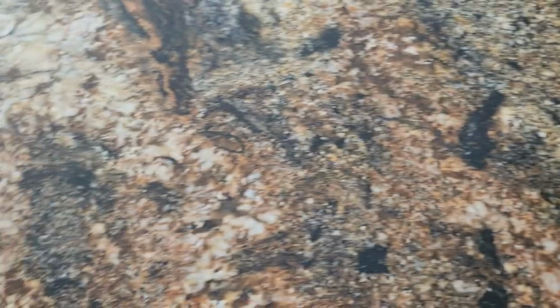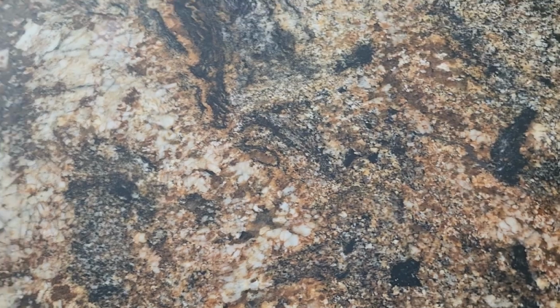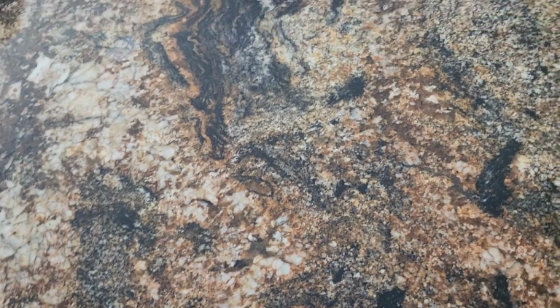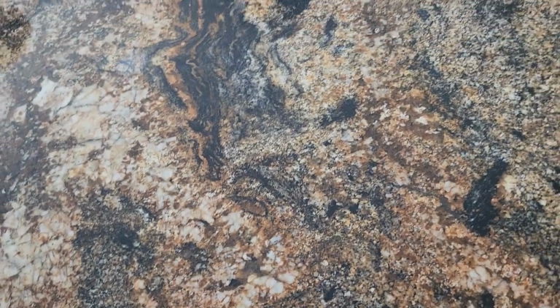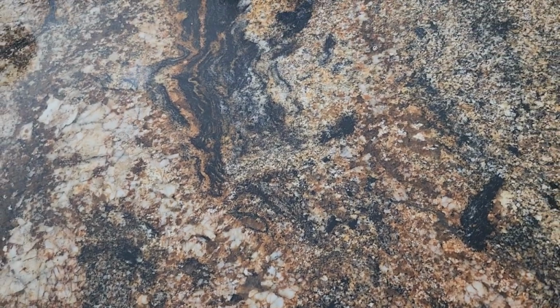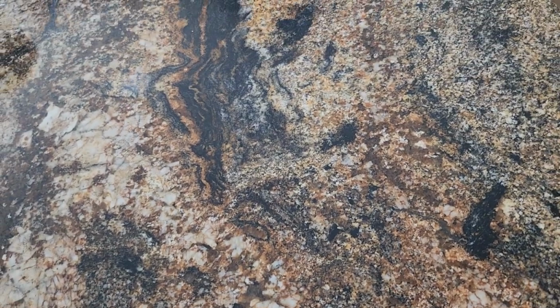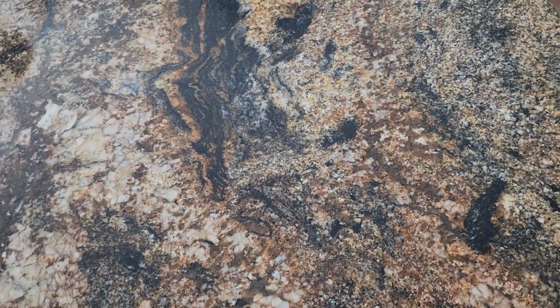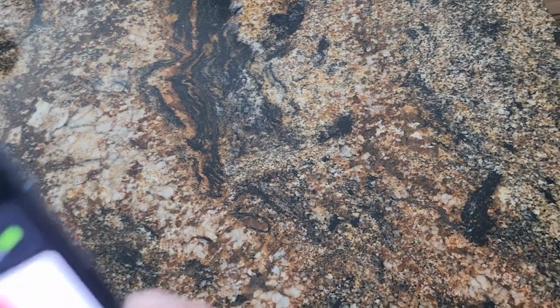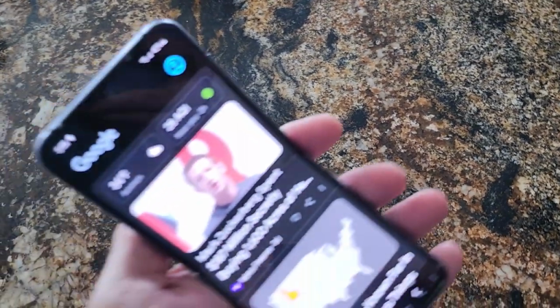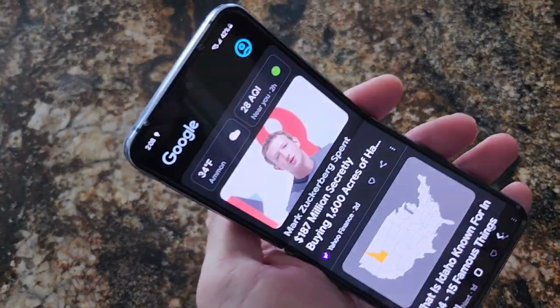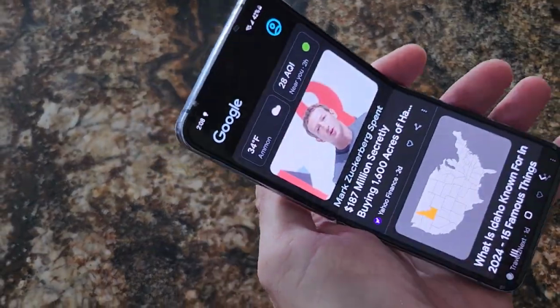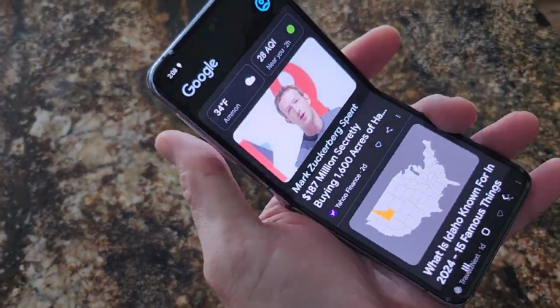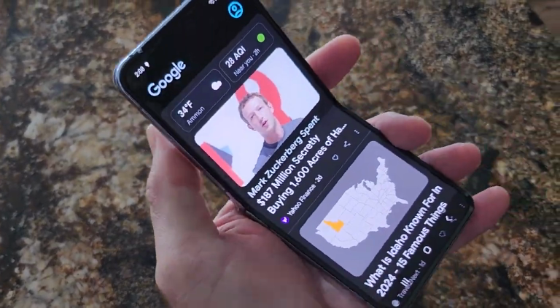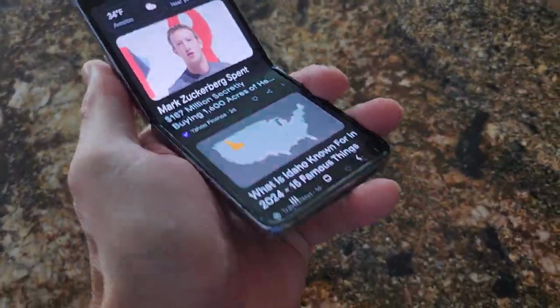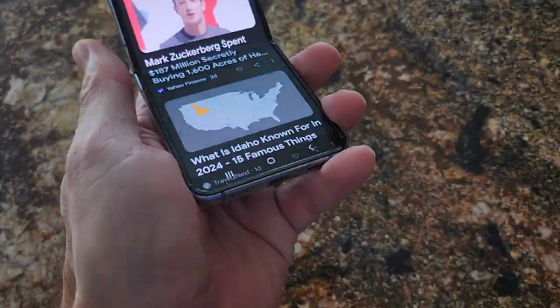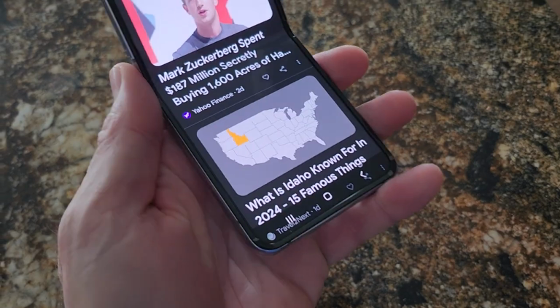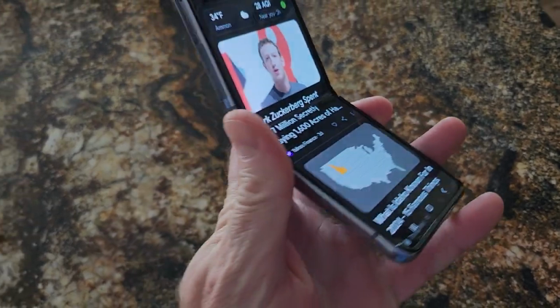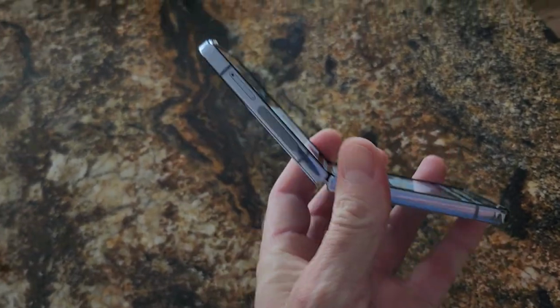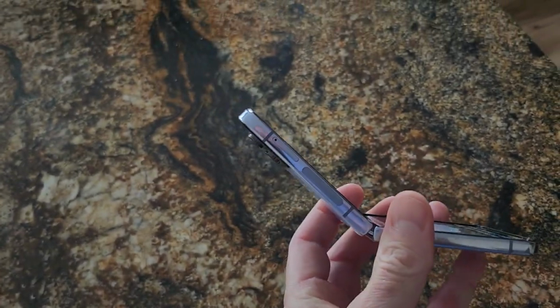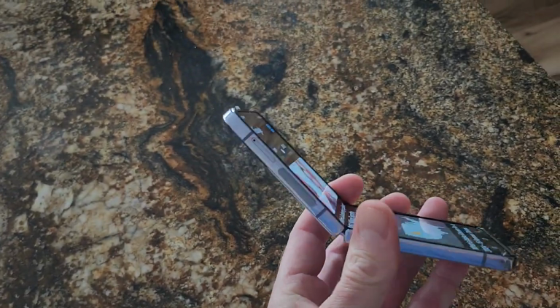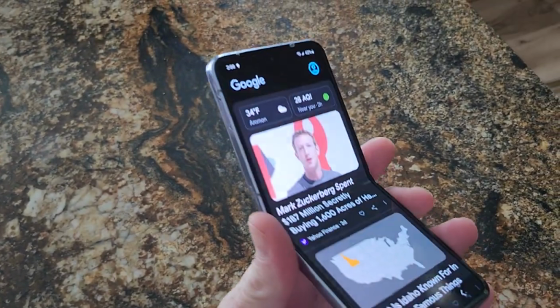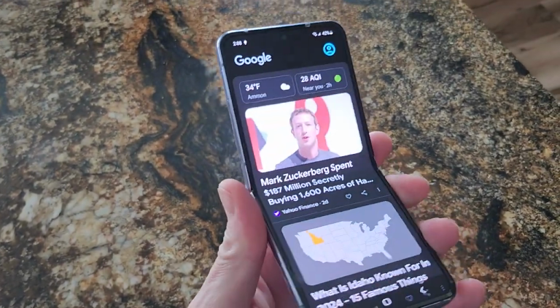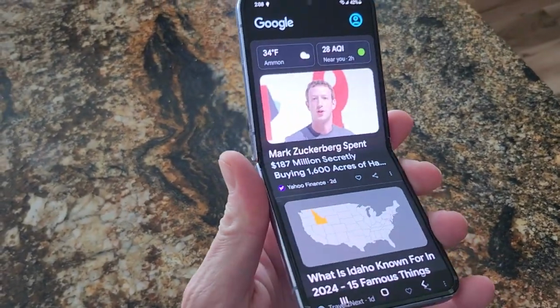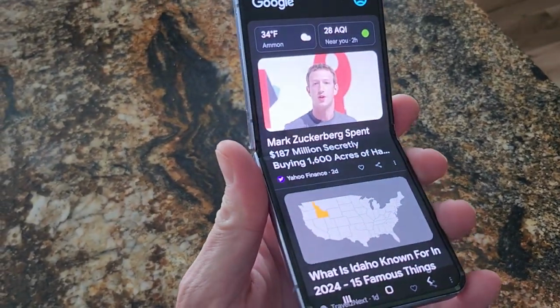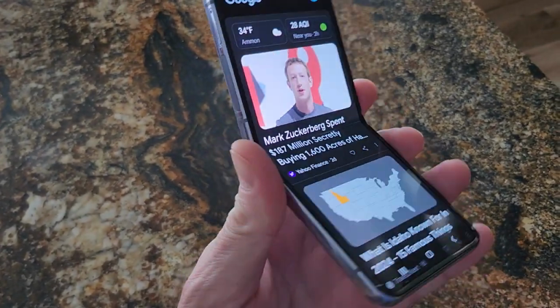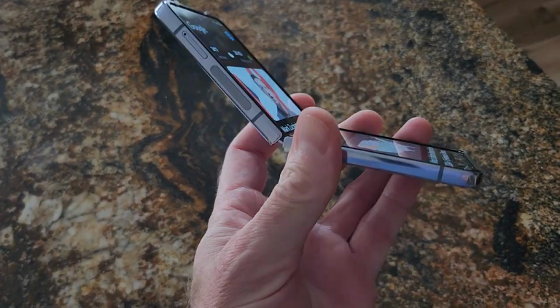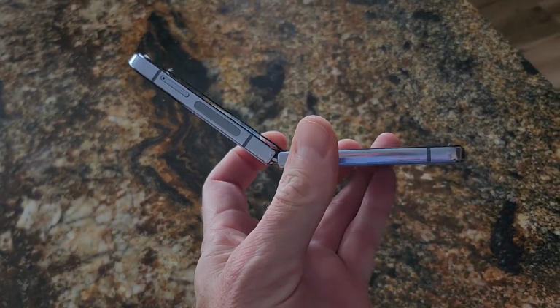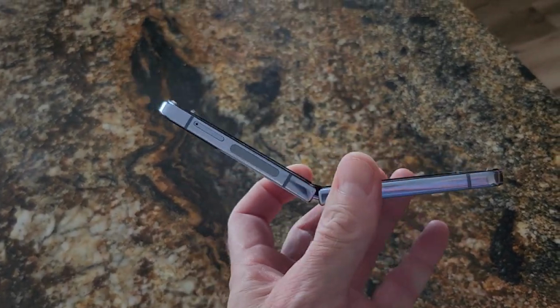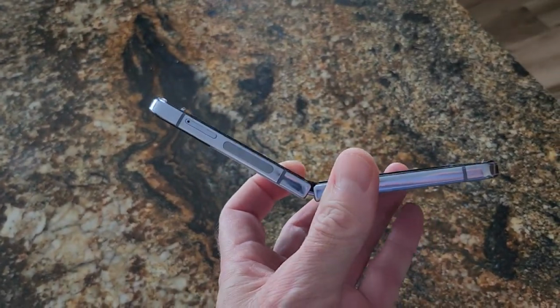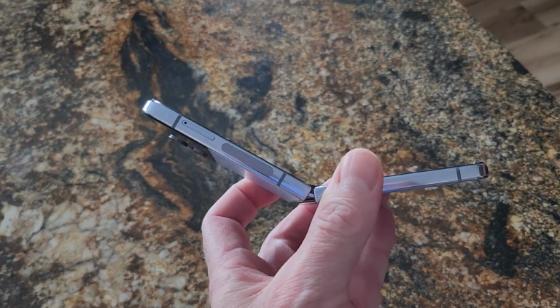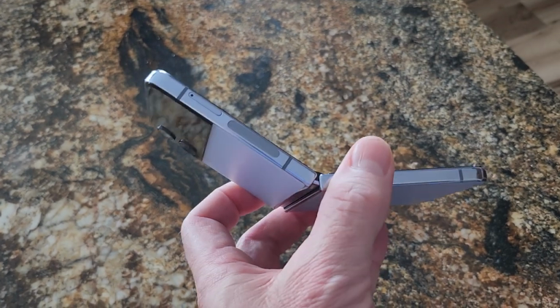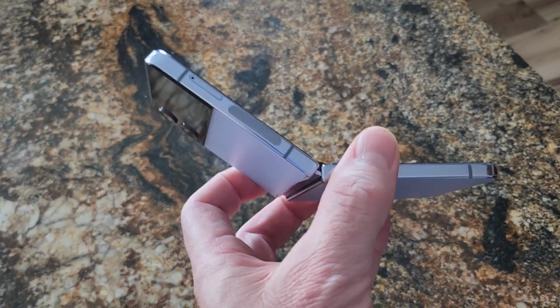What I really like — kind of hard doing this with two hands — is that if you want to make a call, you can leave it like this and it shapes to your face. I think that's the really cool thing about the flip.